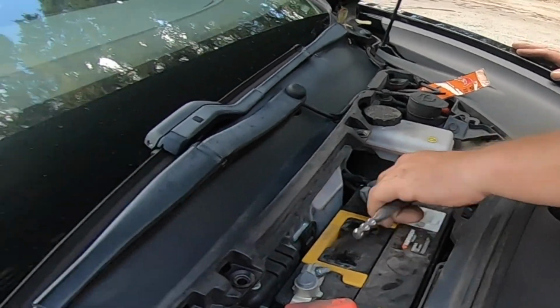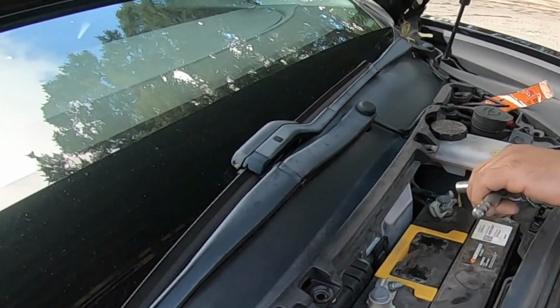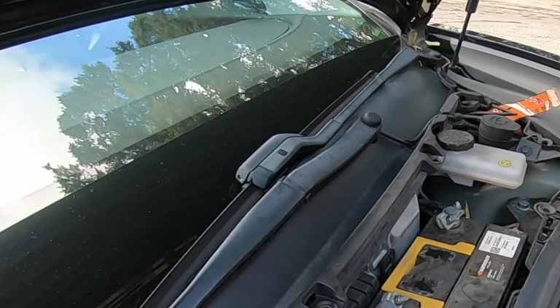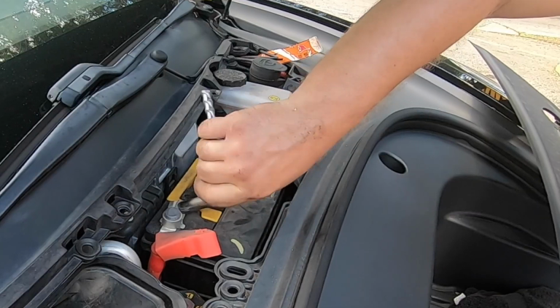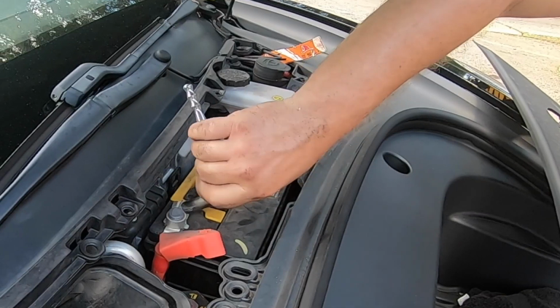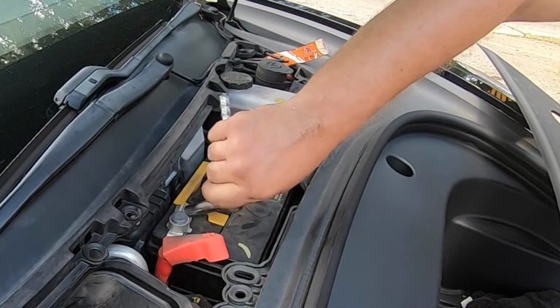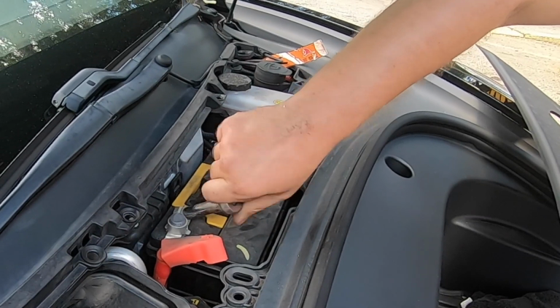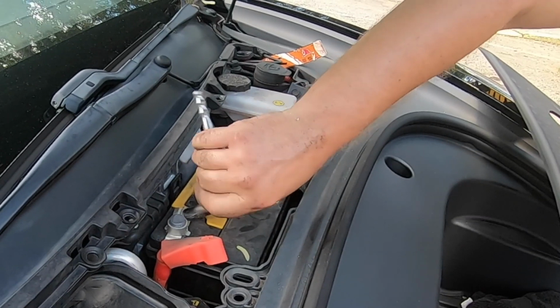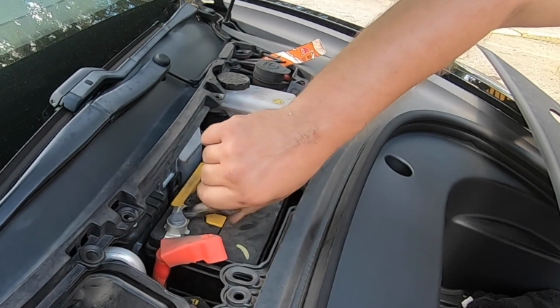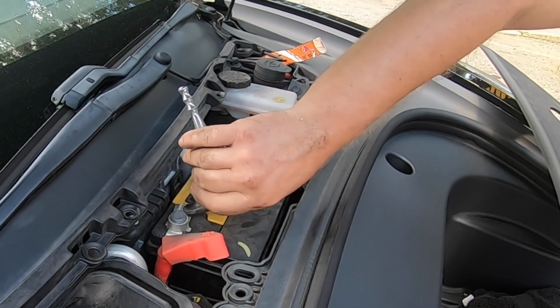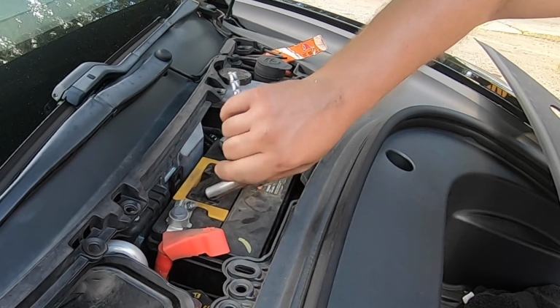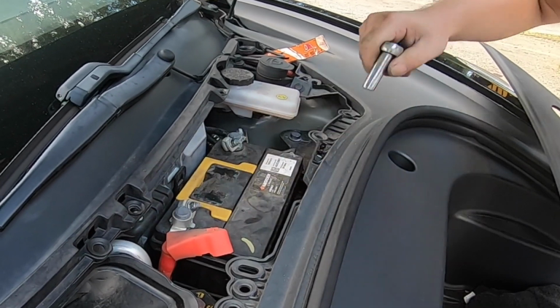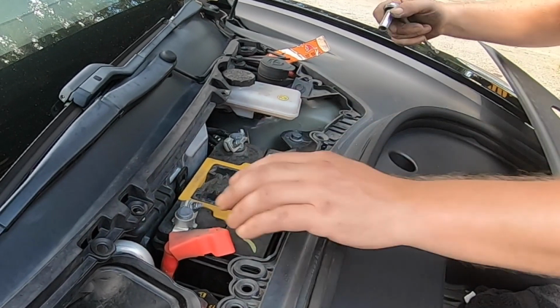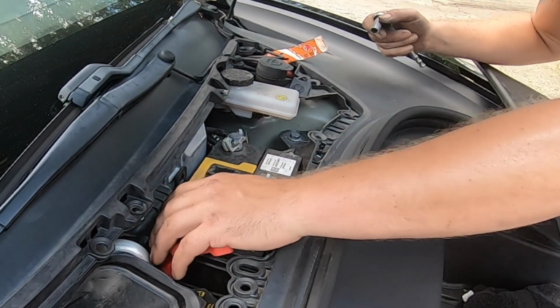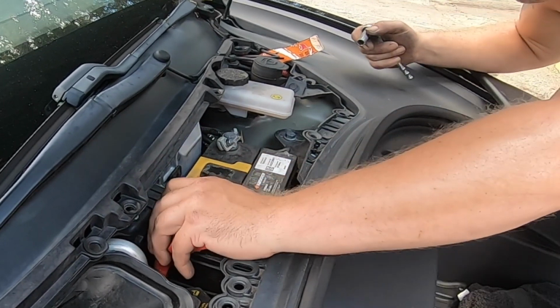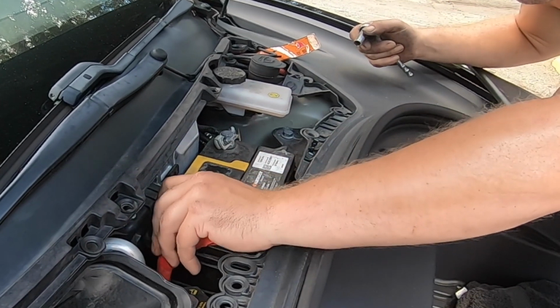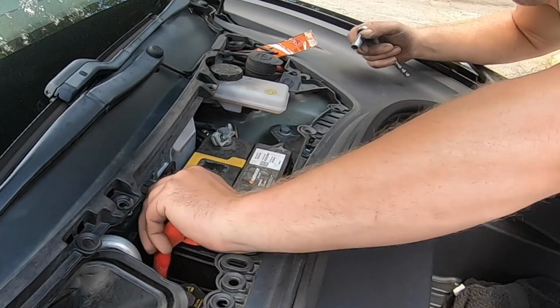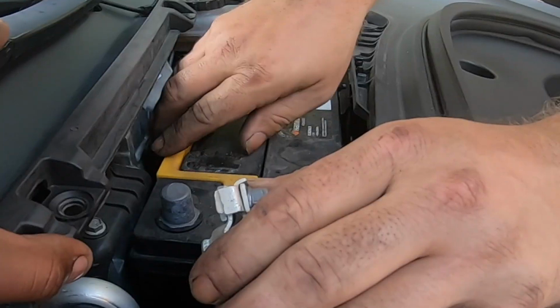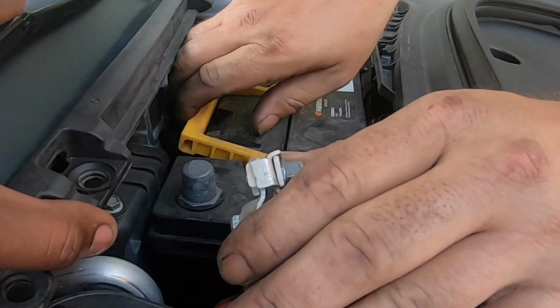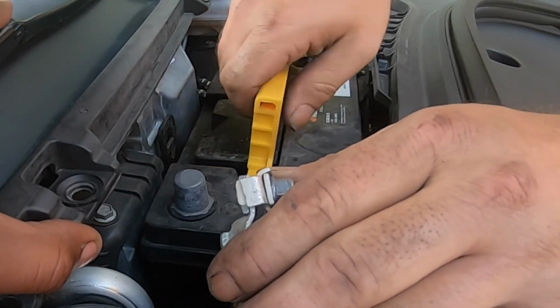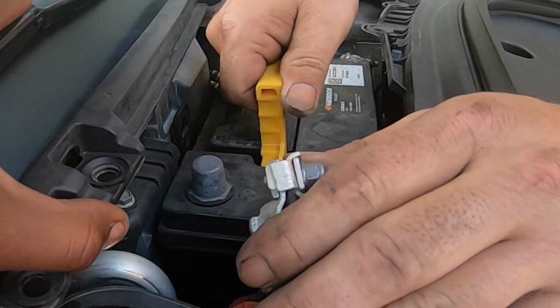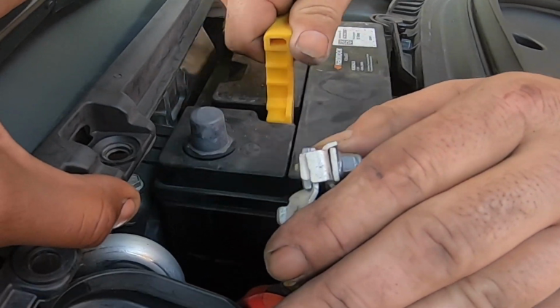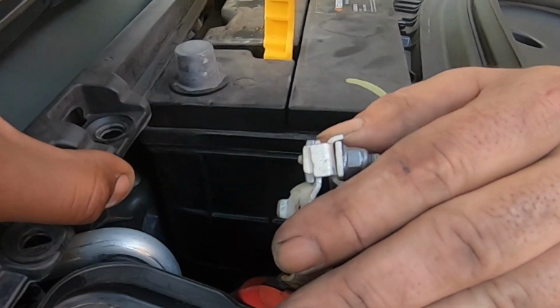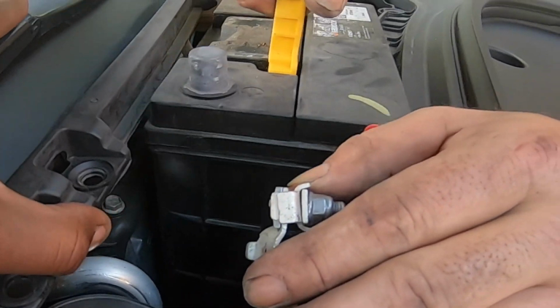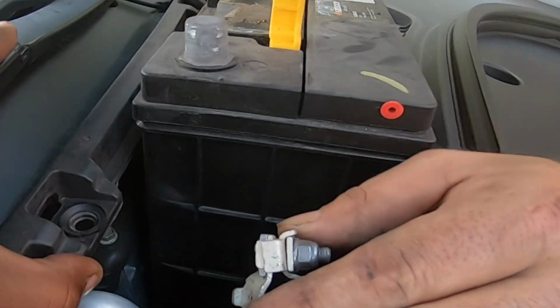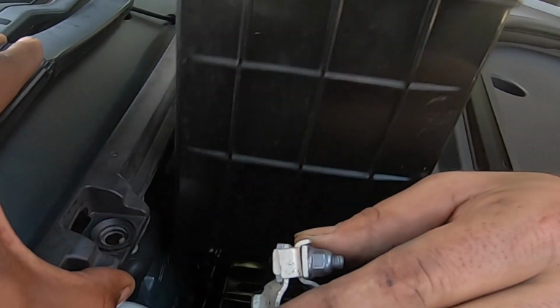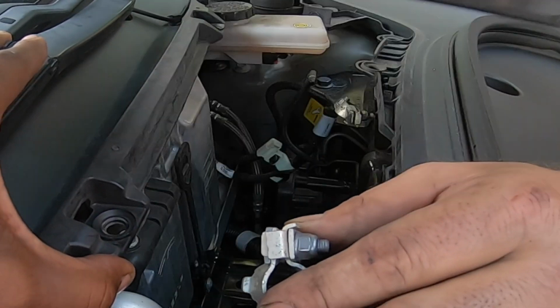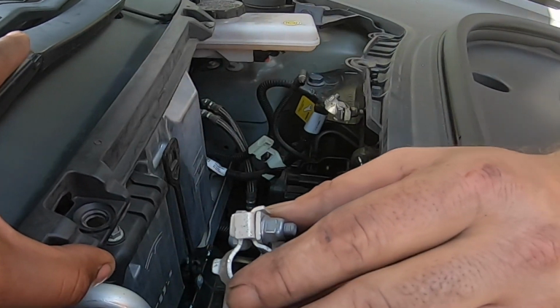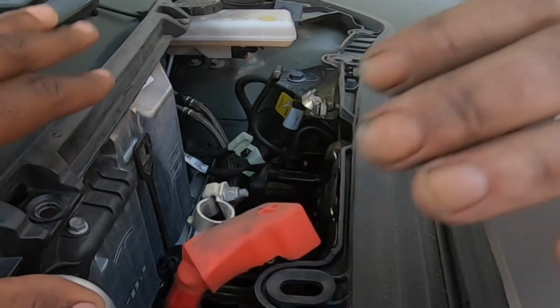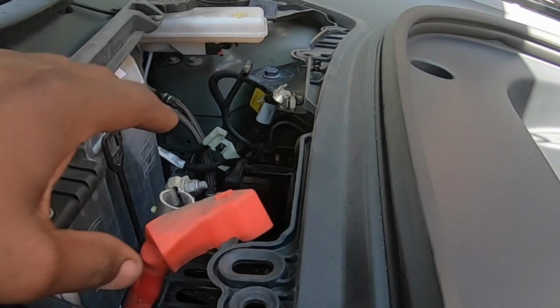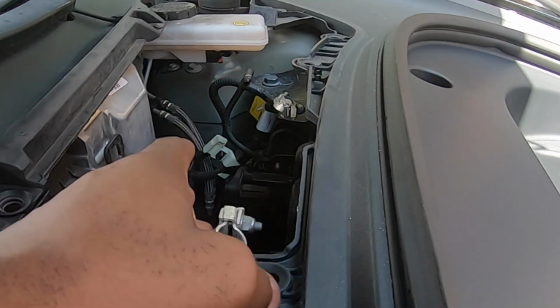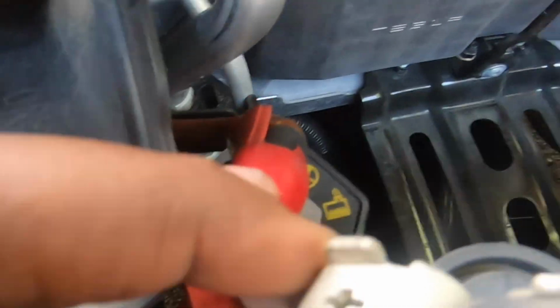Now take off the positive terminal — you'll know it's positive because it has the red cable above it. Then you'll be able to look up the battery and take it directly out of the vehicle itself.